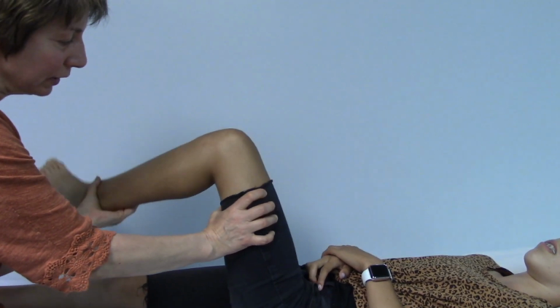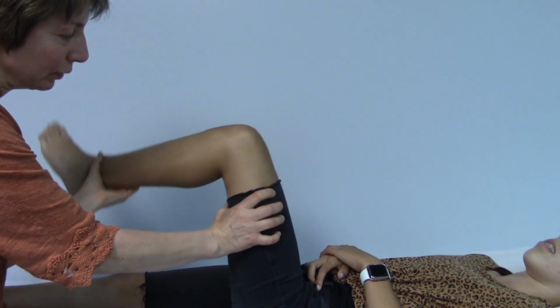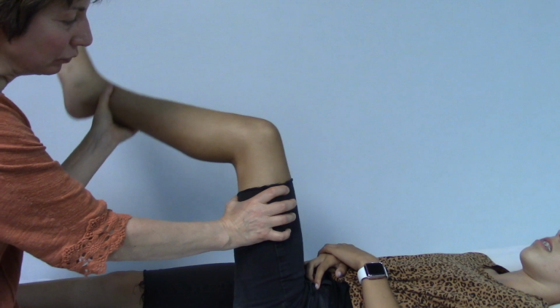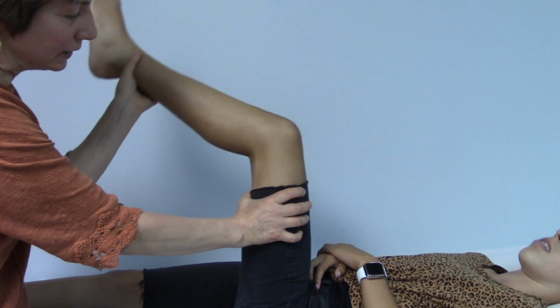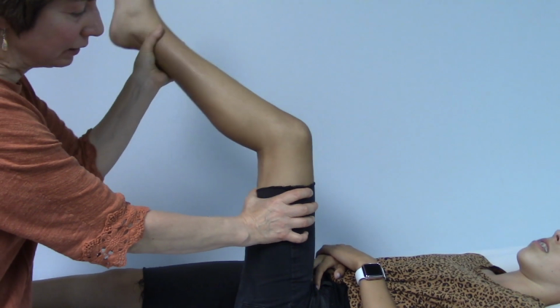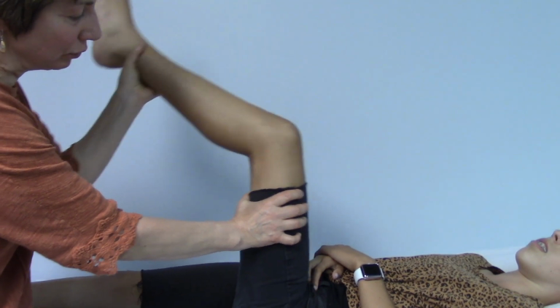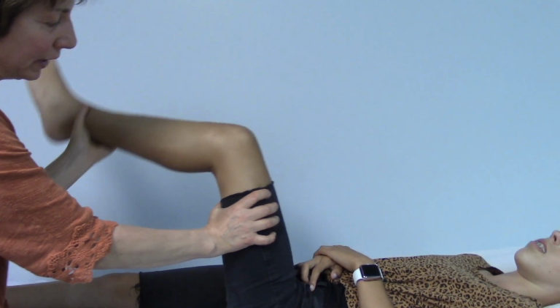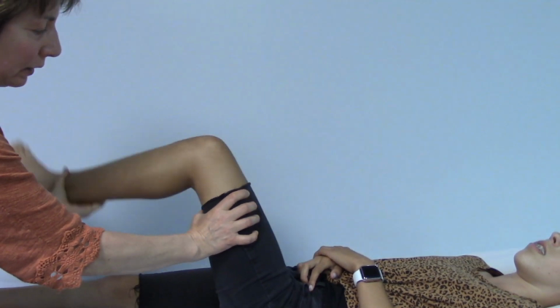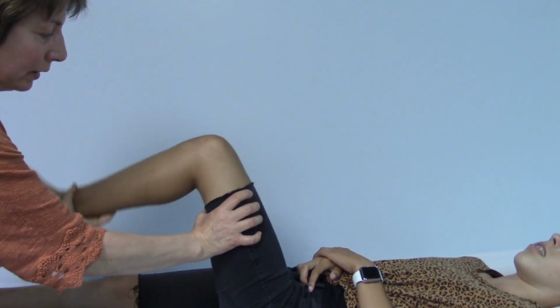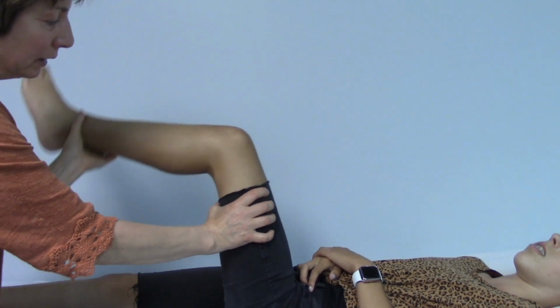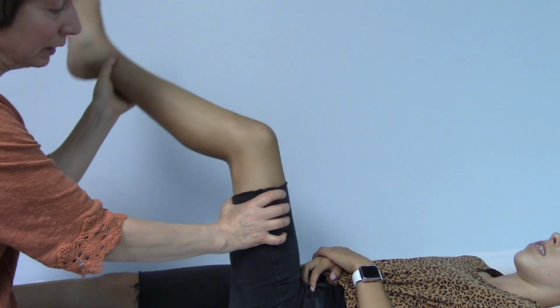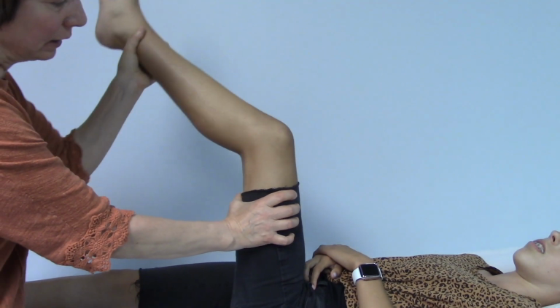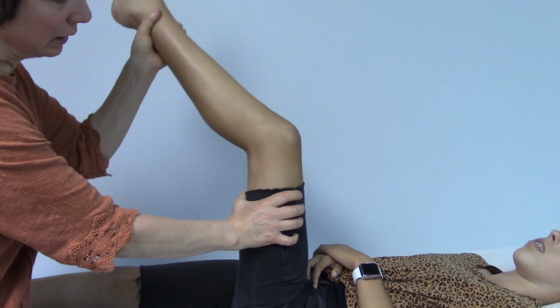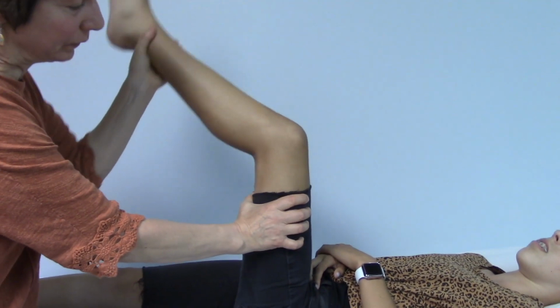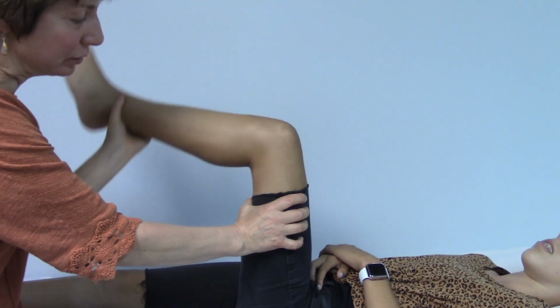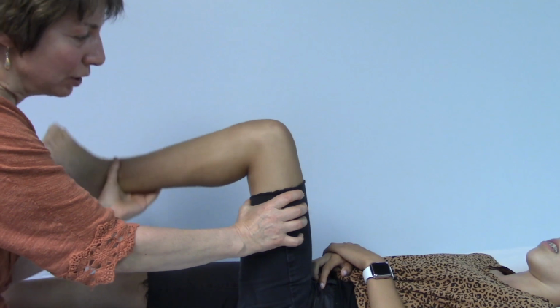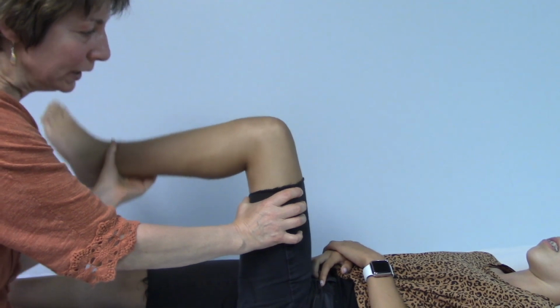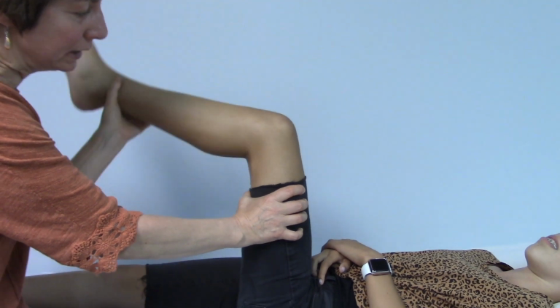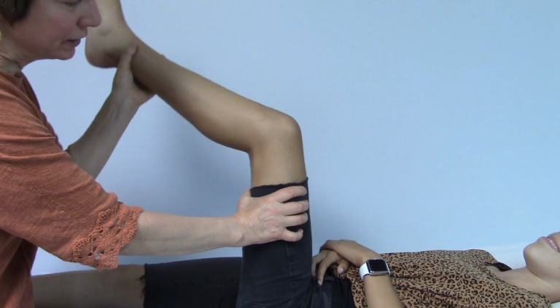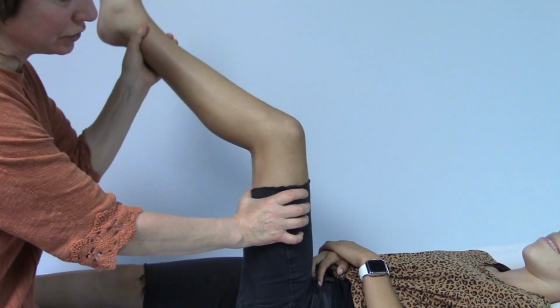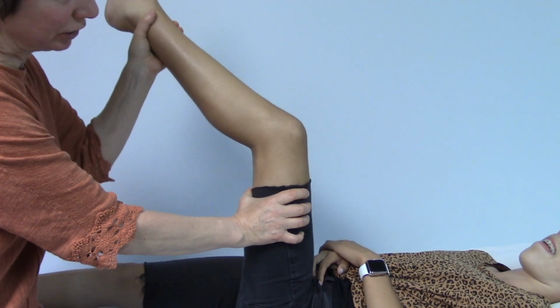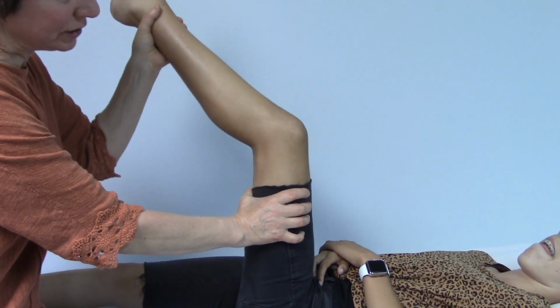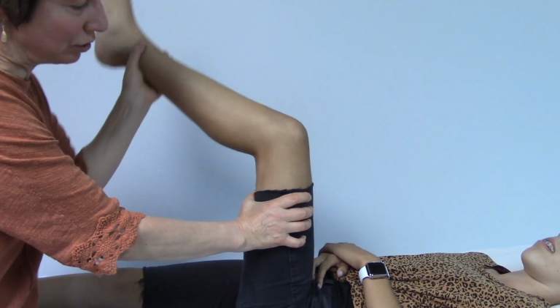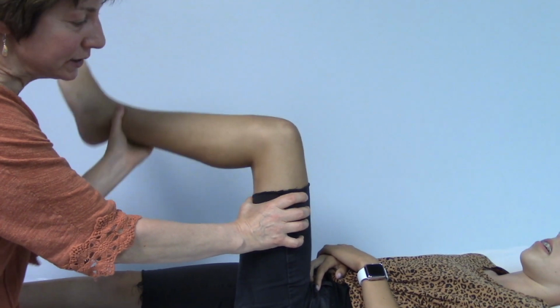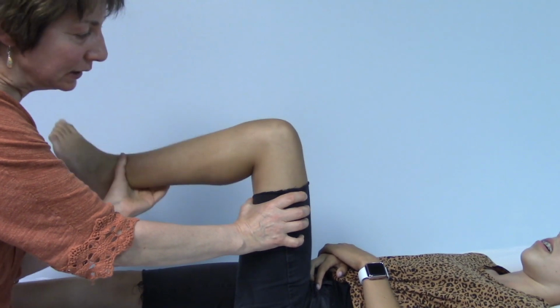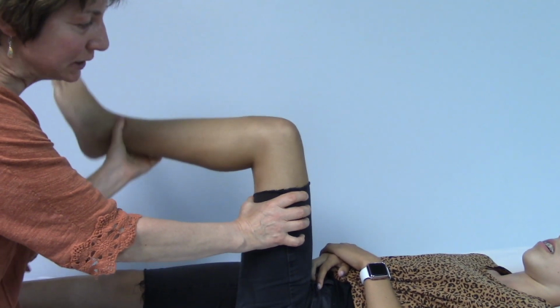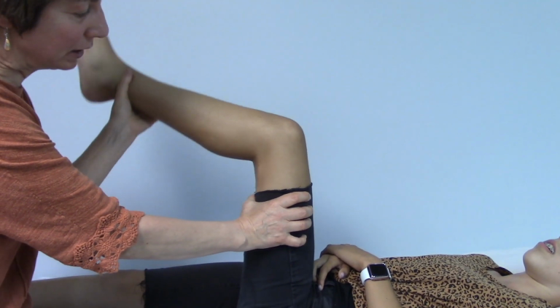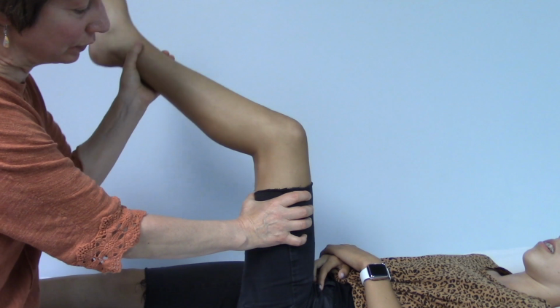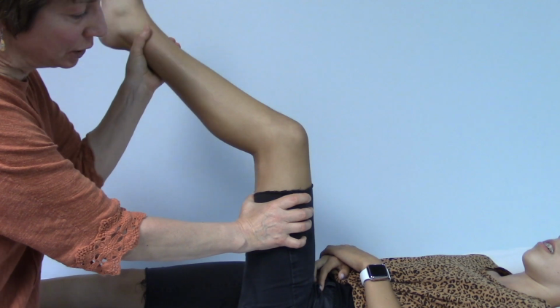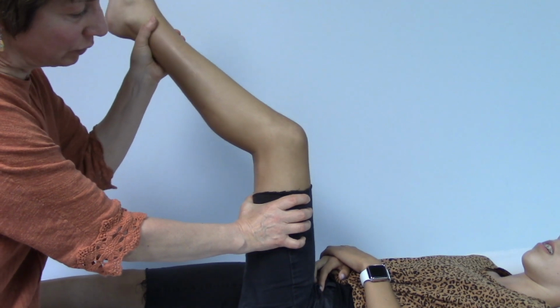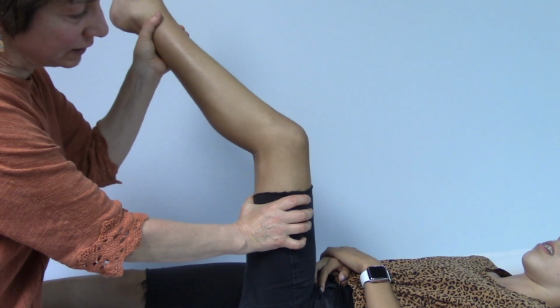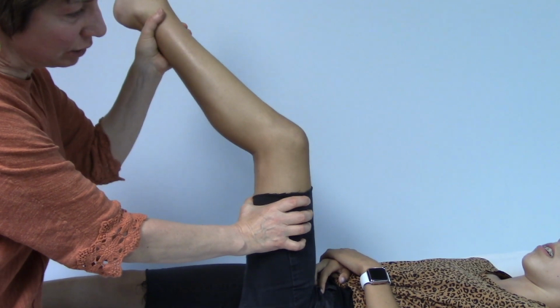Another nice way to do this is to walk it back and forth a little bit. You can even bring the whole thigh down a little bit and go slowly. Stretching is always less painful when it's done slowly.